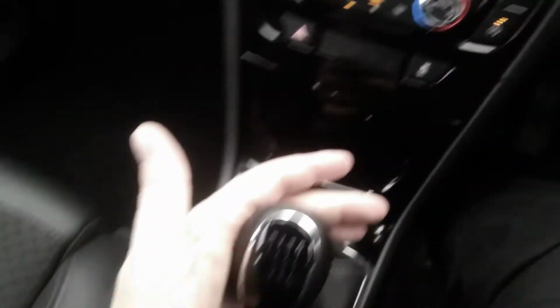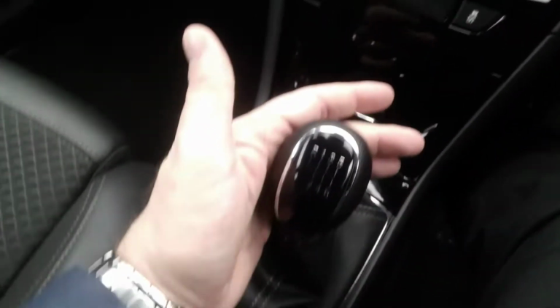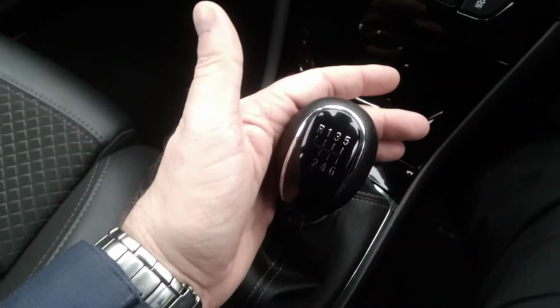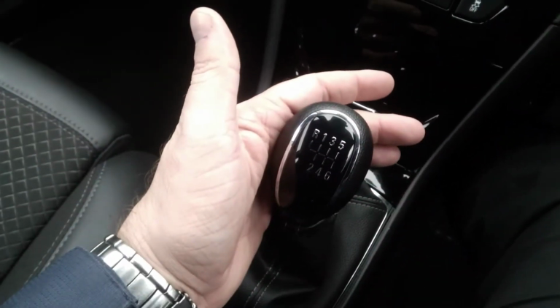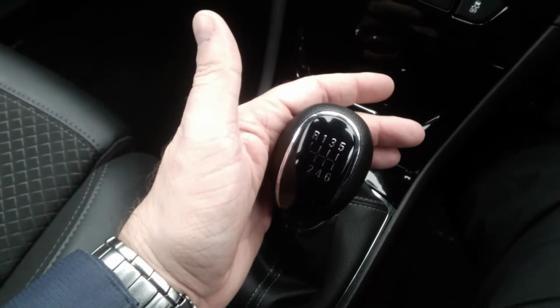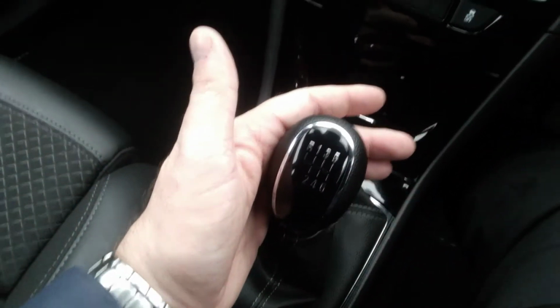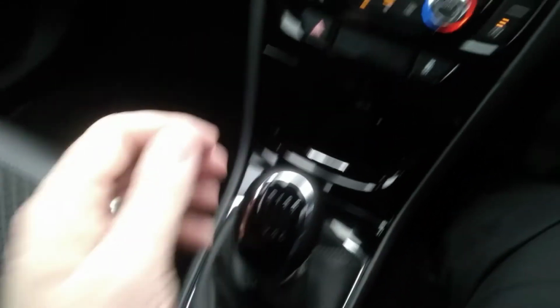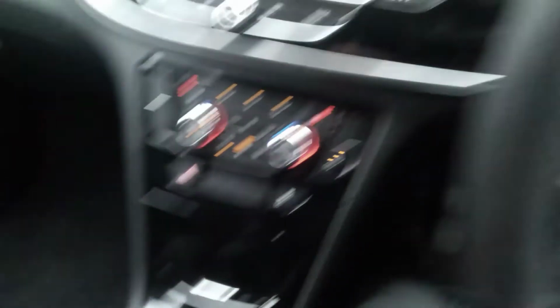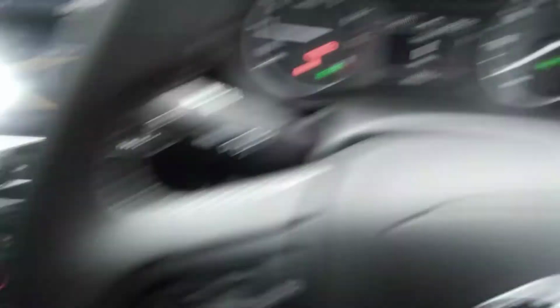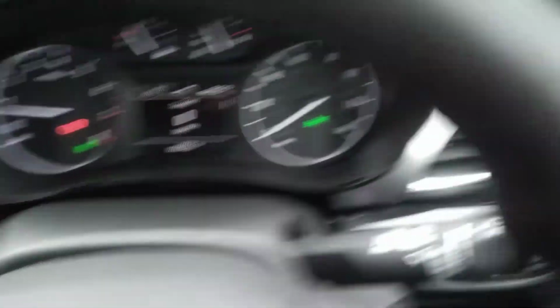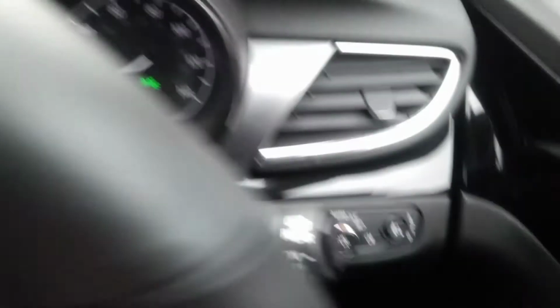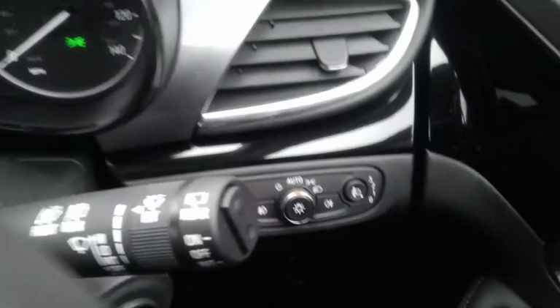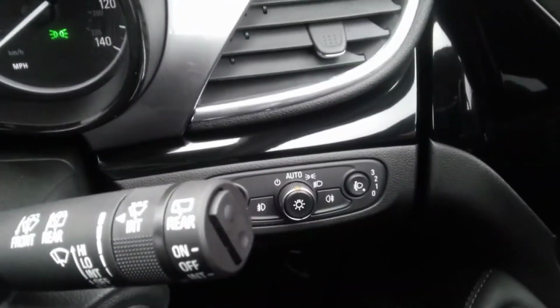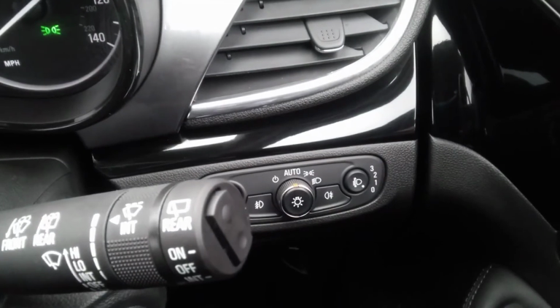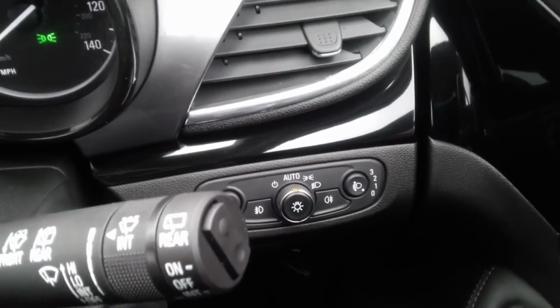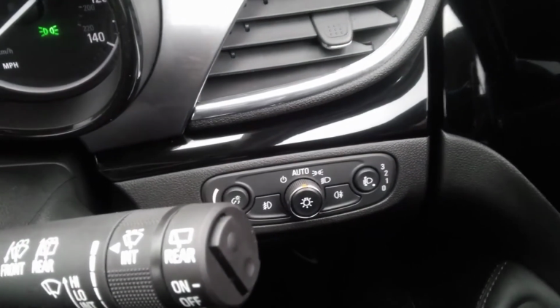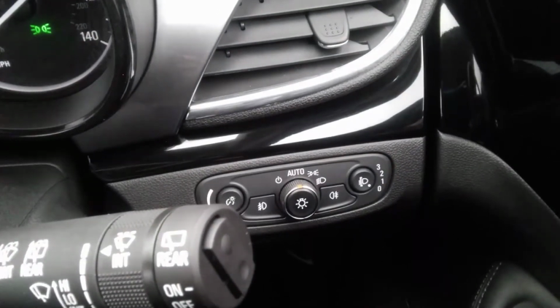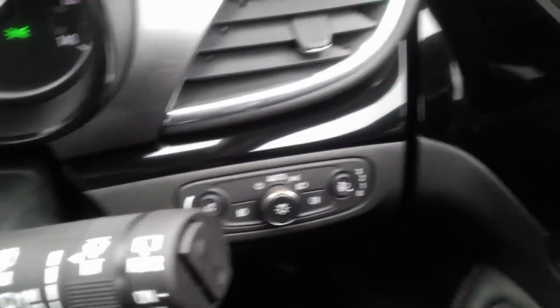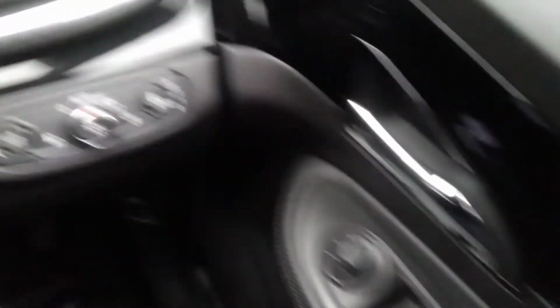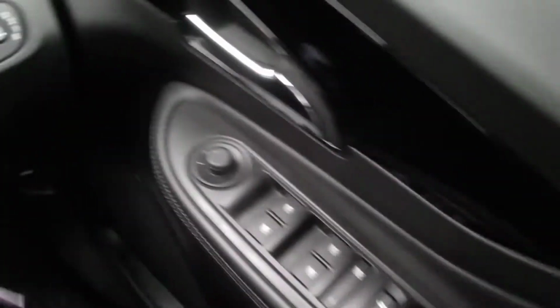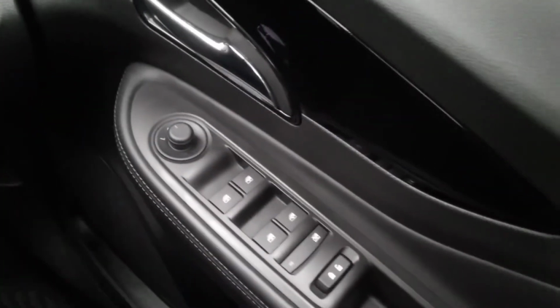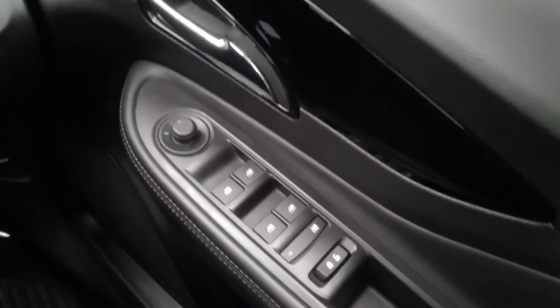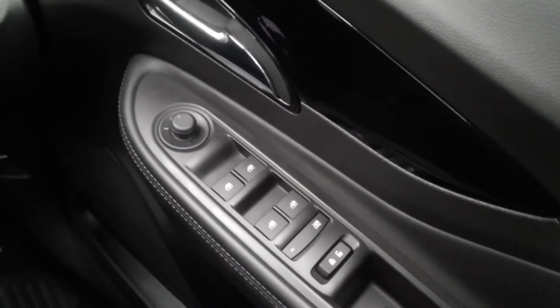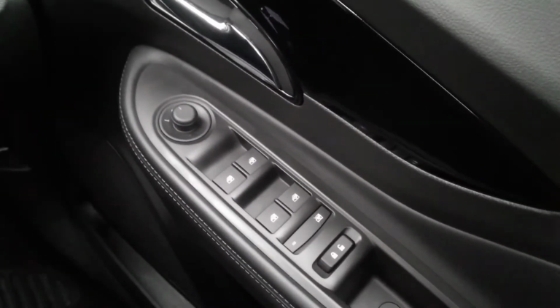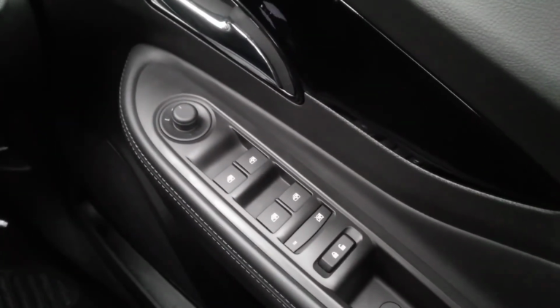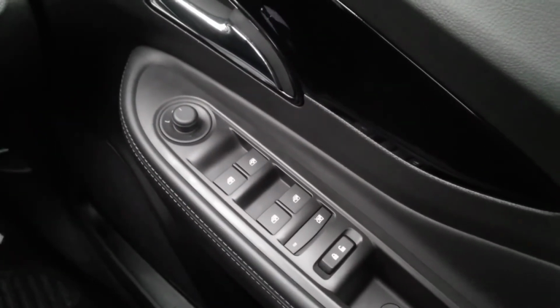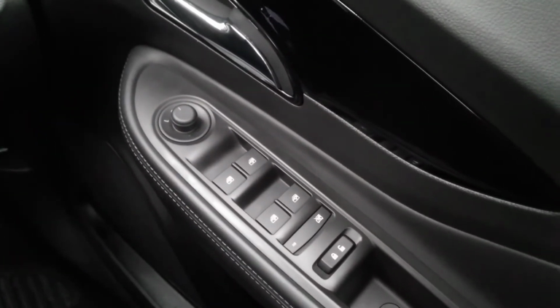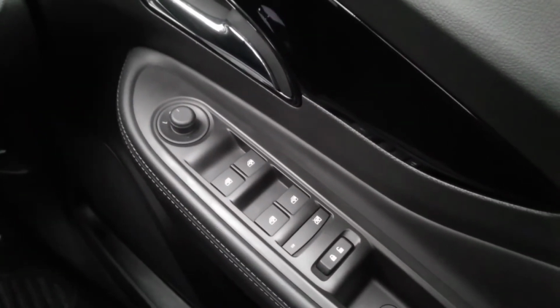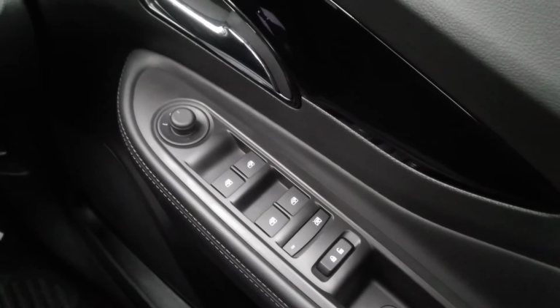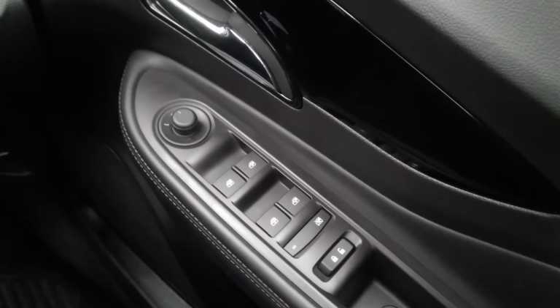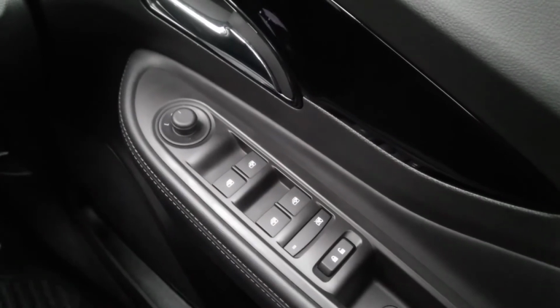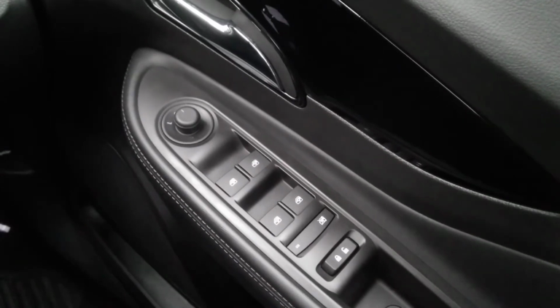A six-speed manual gearbox, as well as automatic lights and front and rear fog lights. It also has electric windows all round and electrically heated and adjusted side door mirrors.